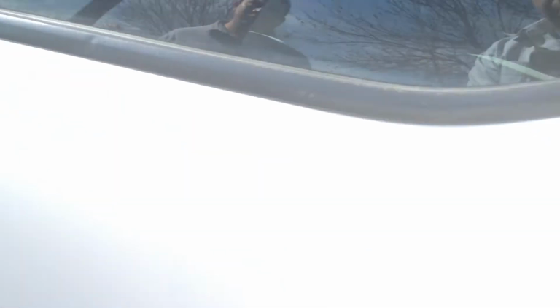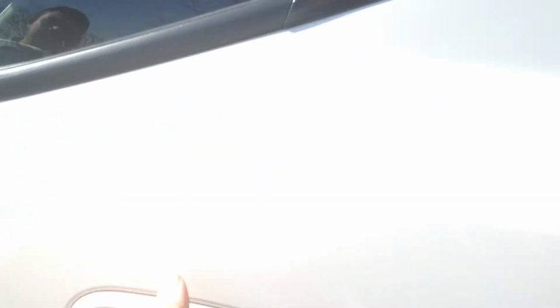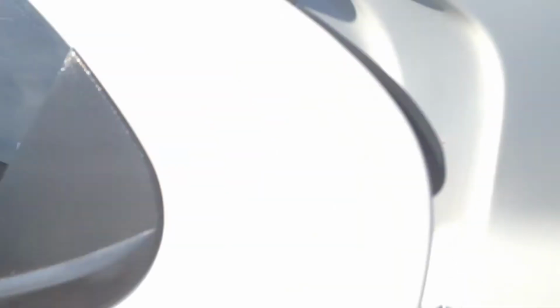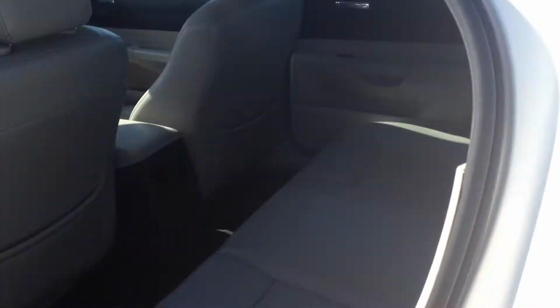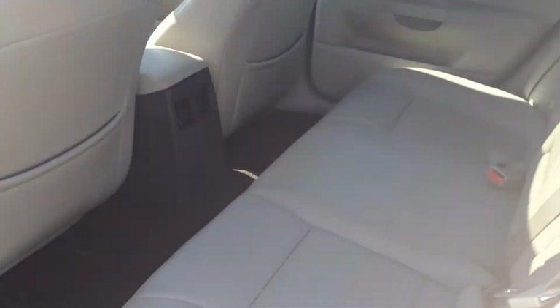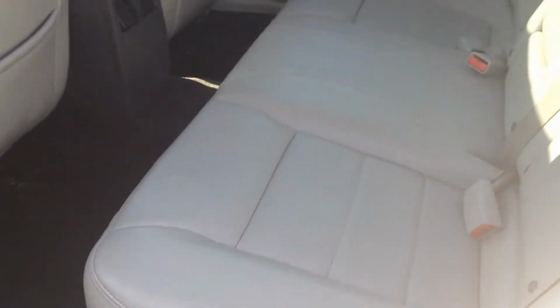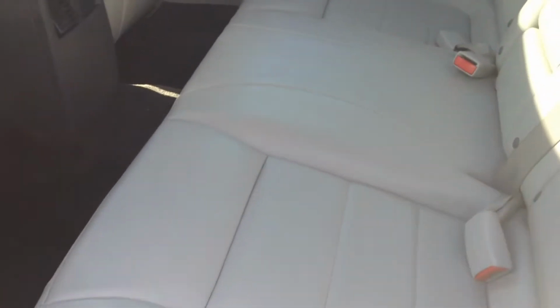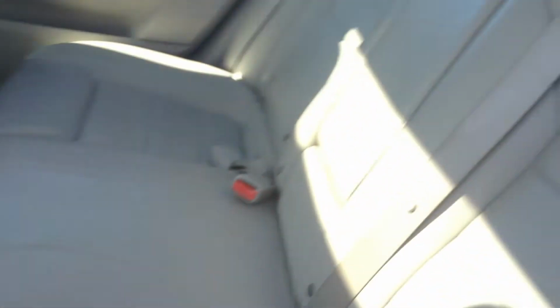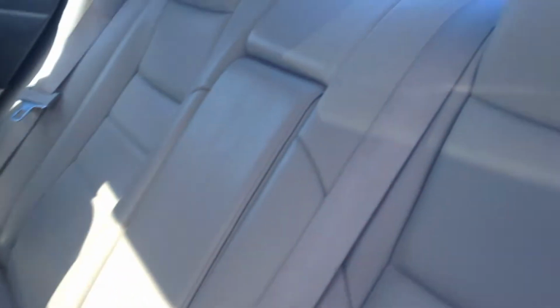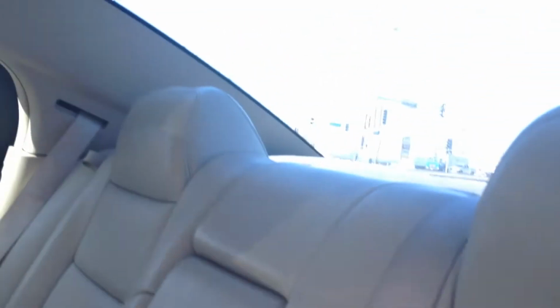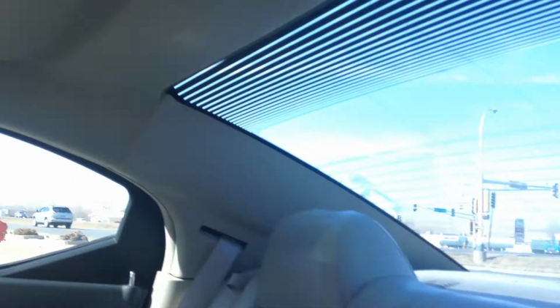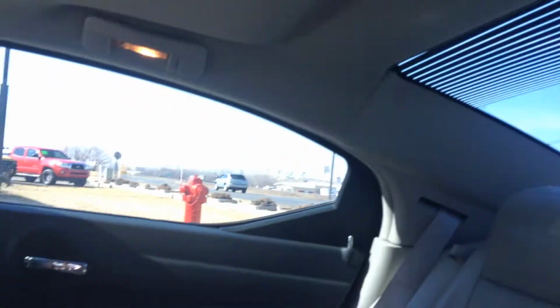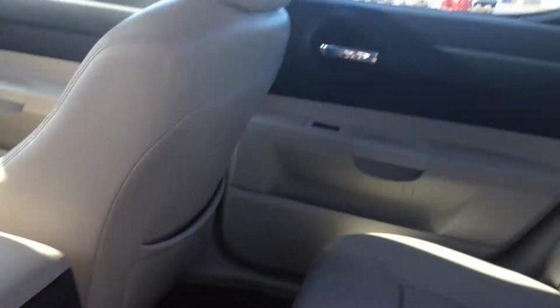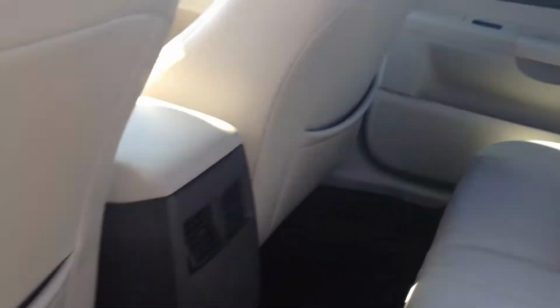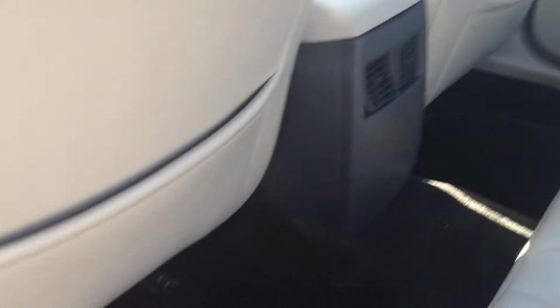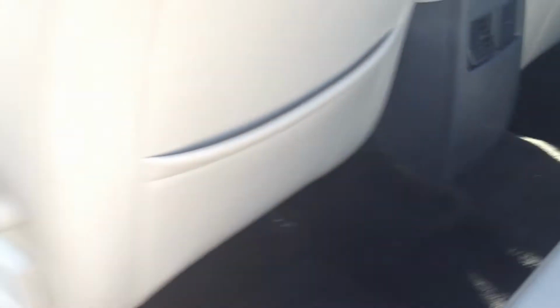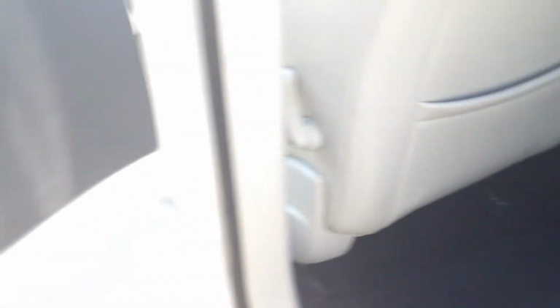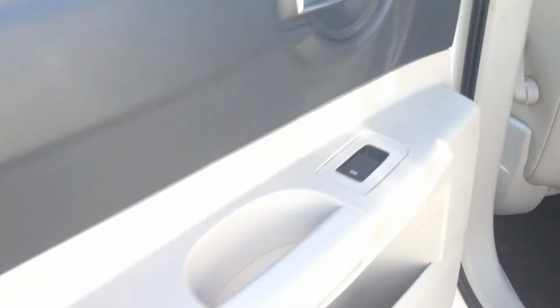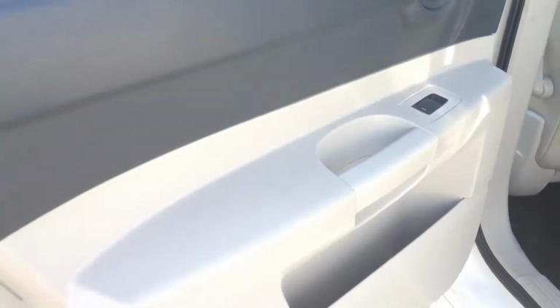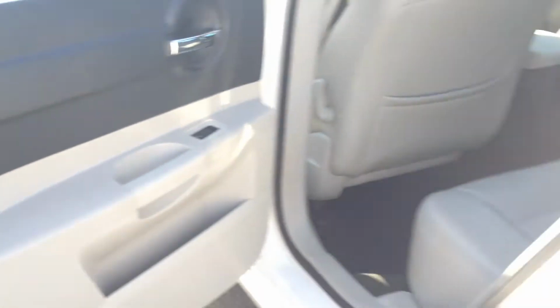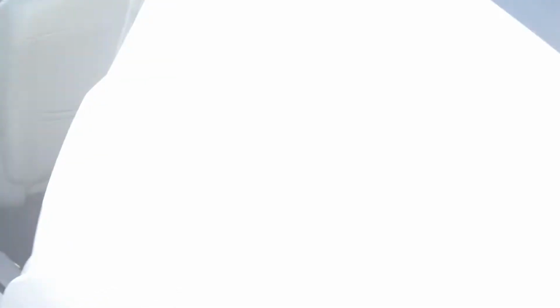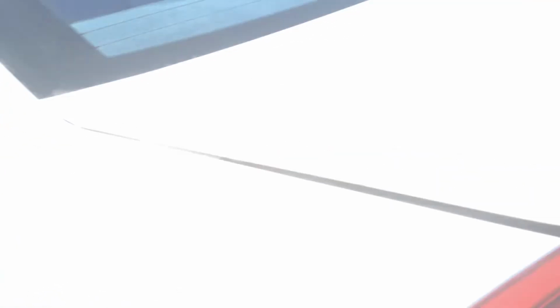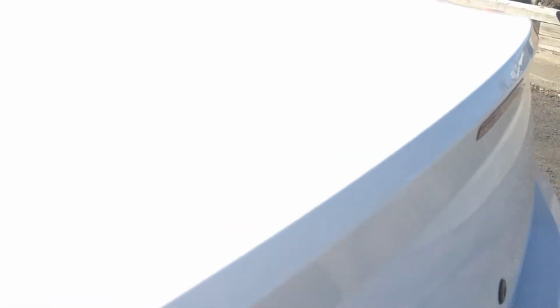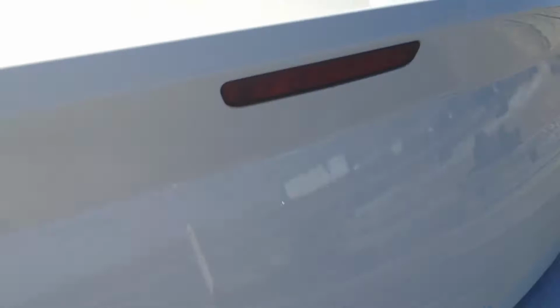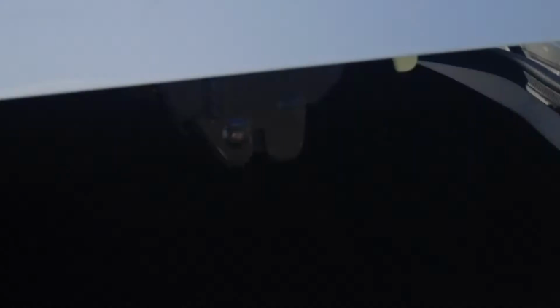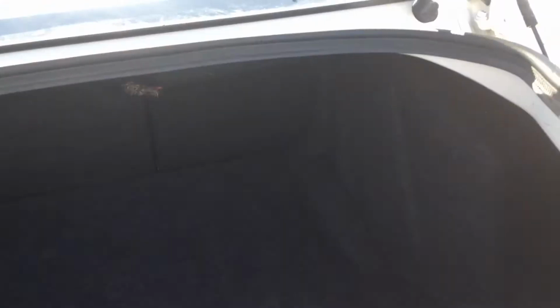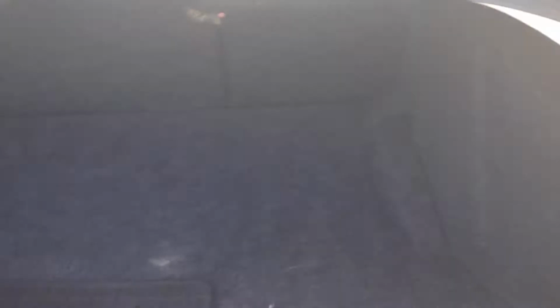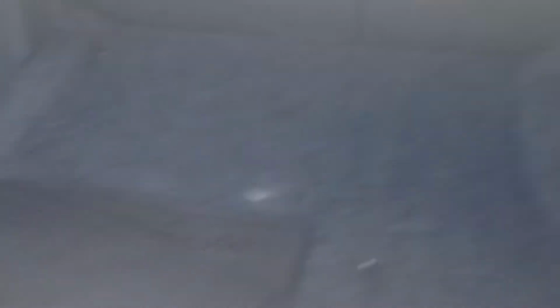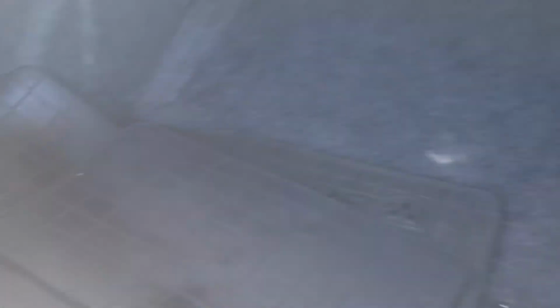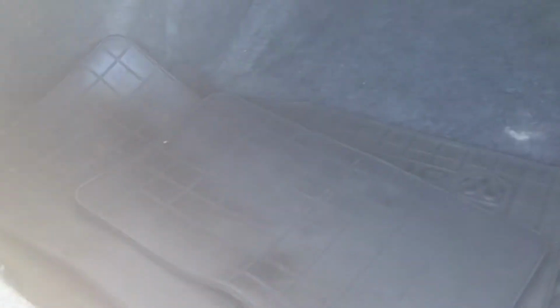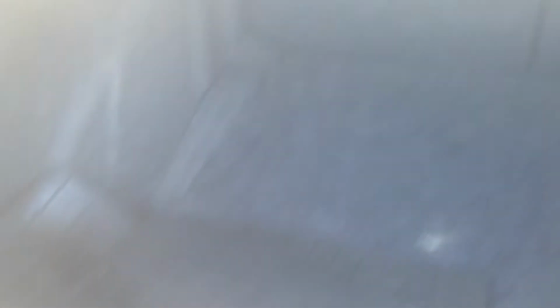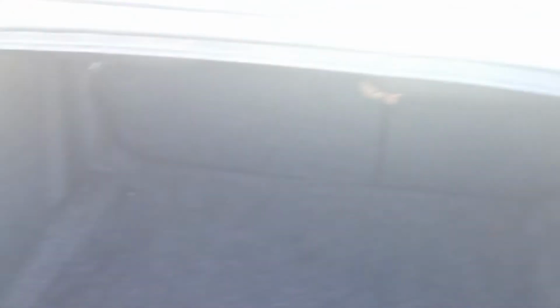We're going to pop the trunk as well. It's got nice tinted windows on the back. Rear heat and air controls, factory floor mats. It's got the rubber floor mats as well.